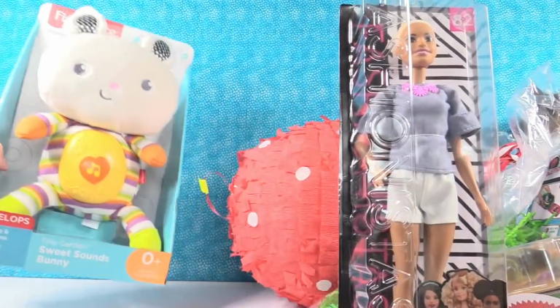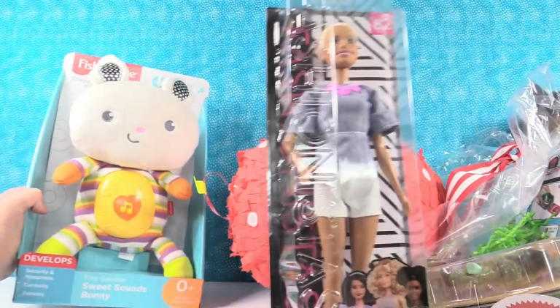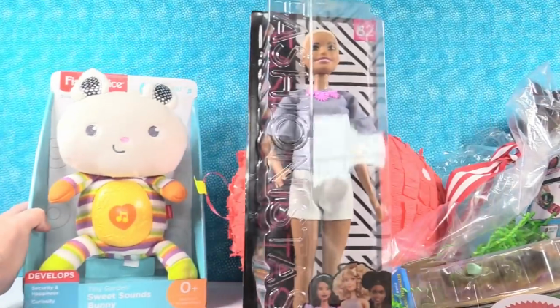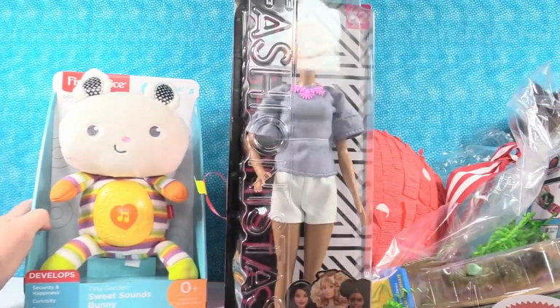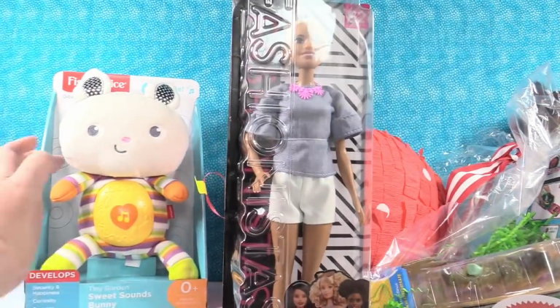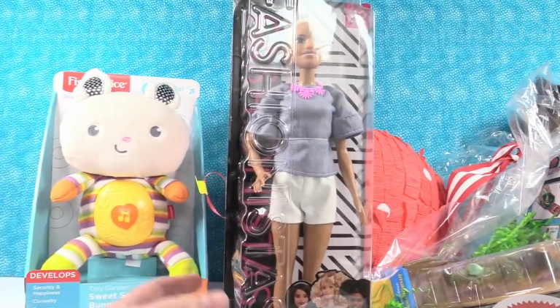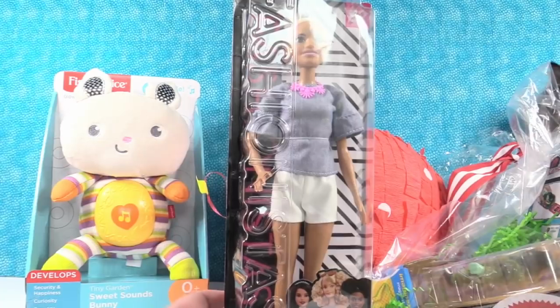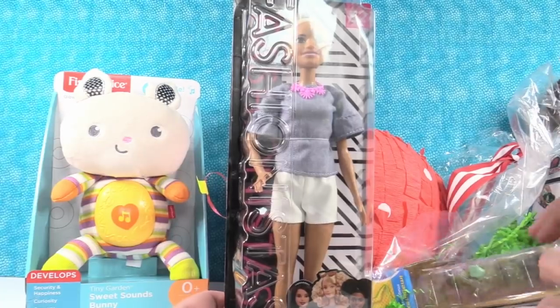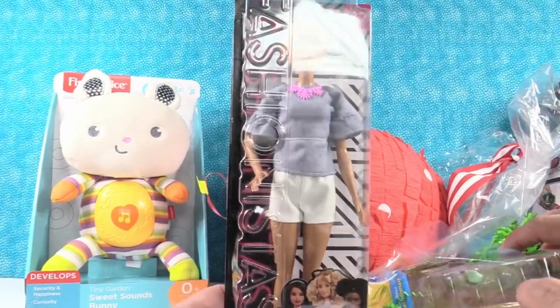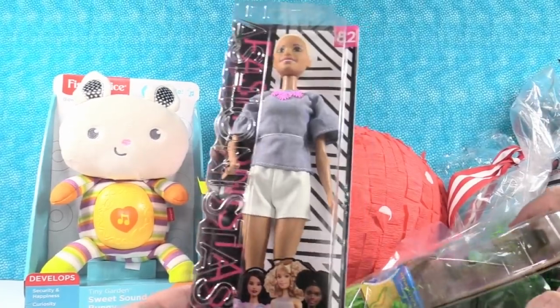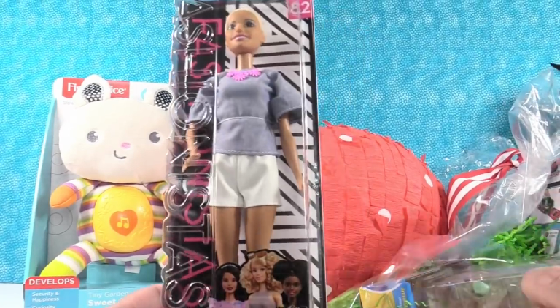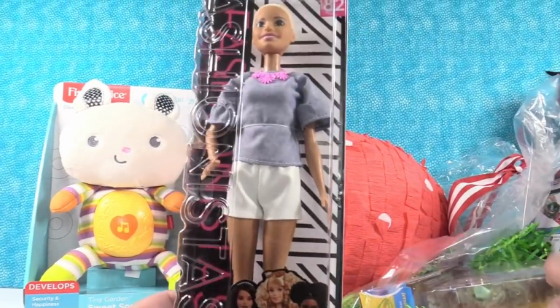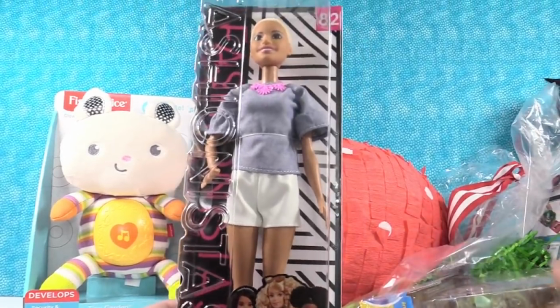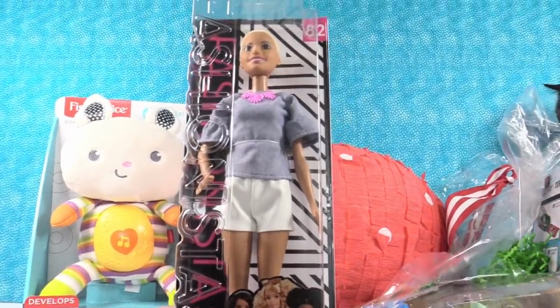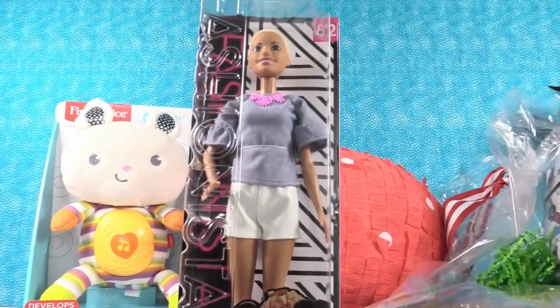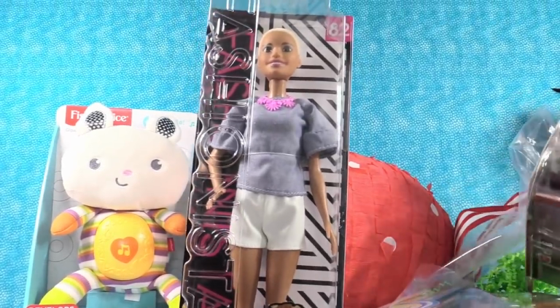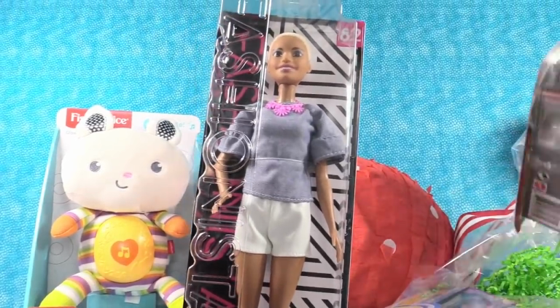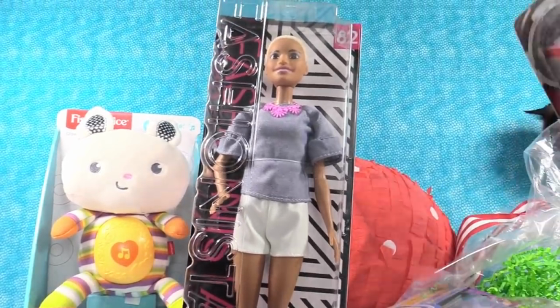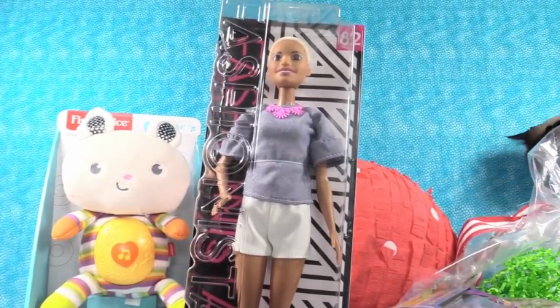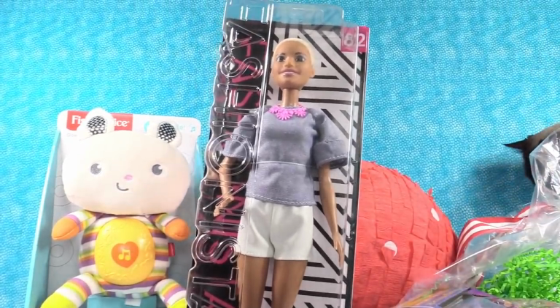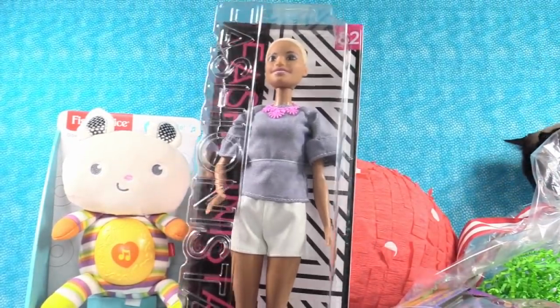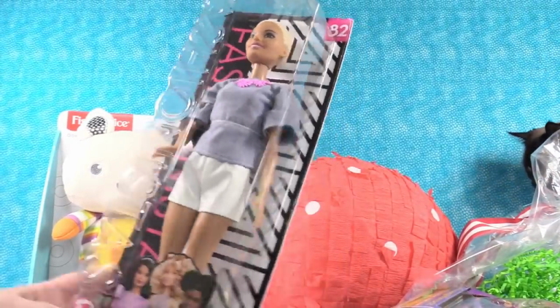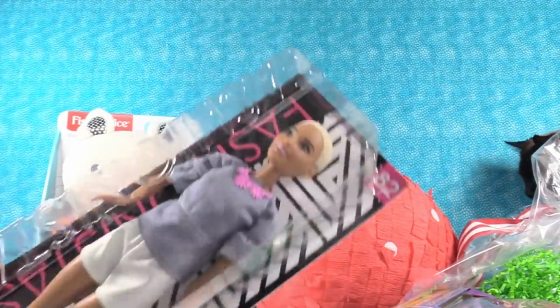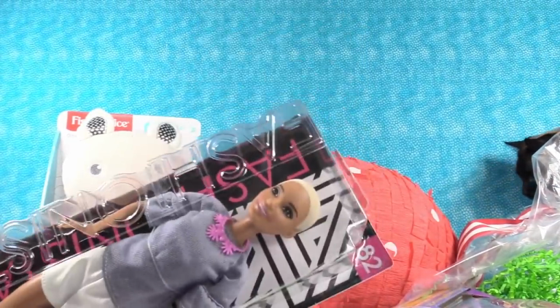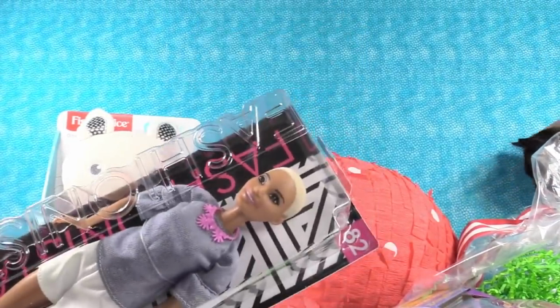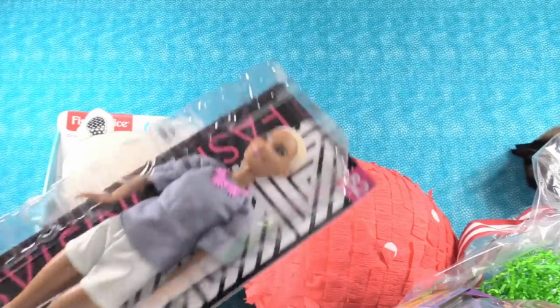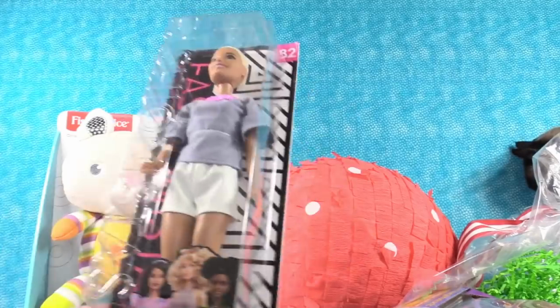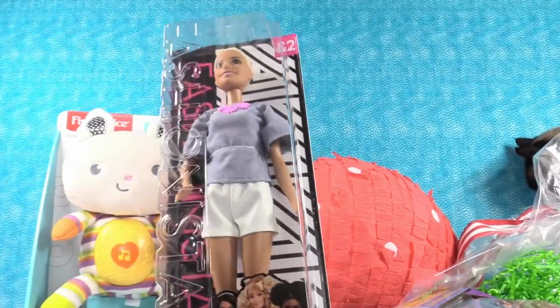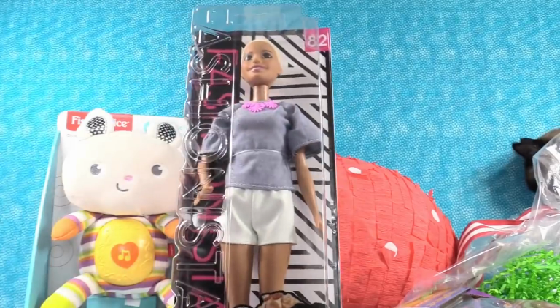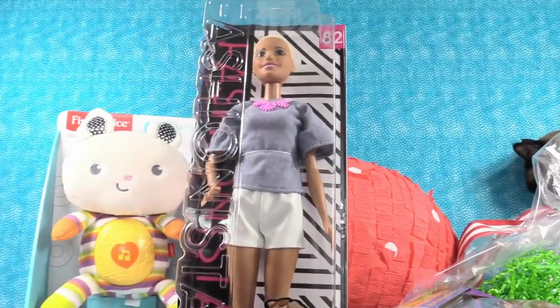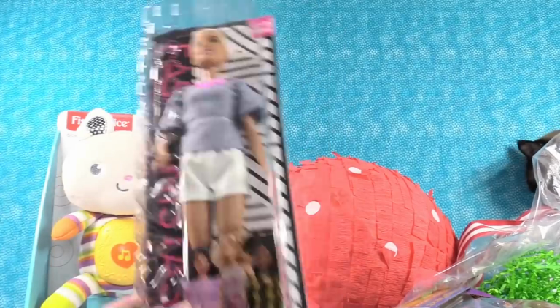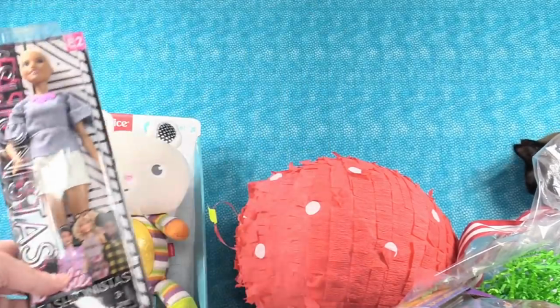You've got a Barbie Fashionista. This is a really pretty Barbie — one of the newest ones. She's number 82. Awesome.